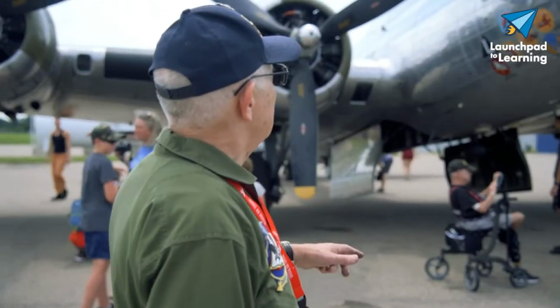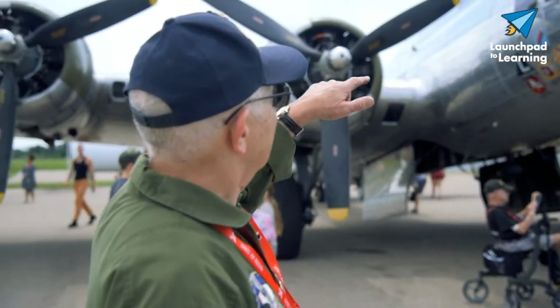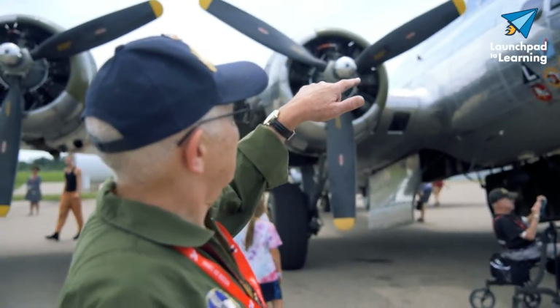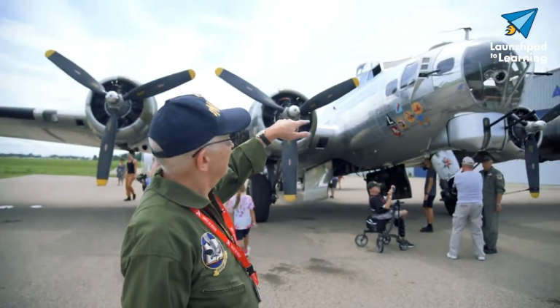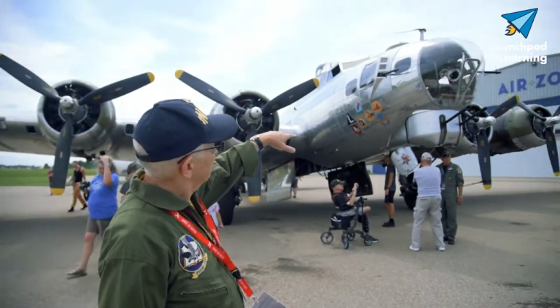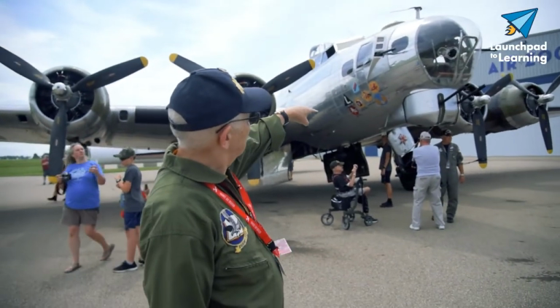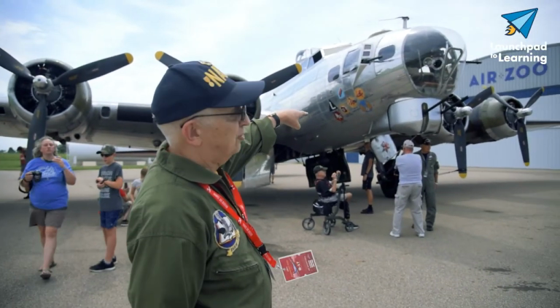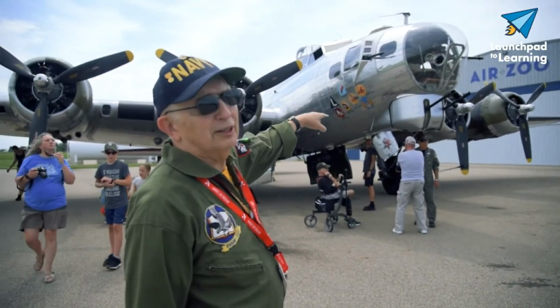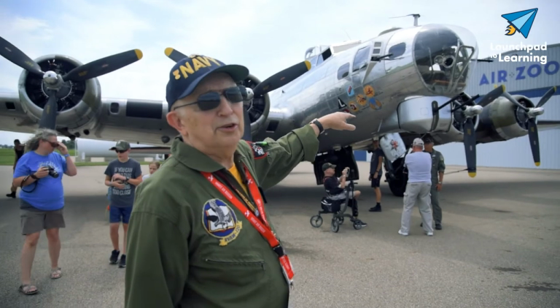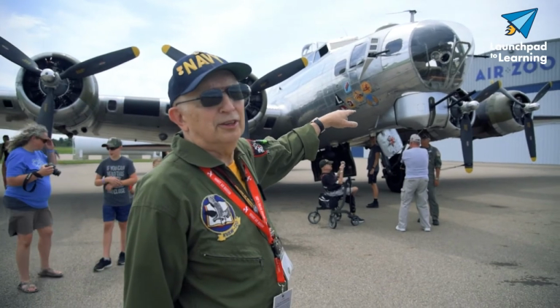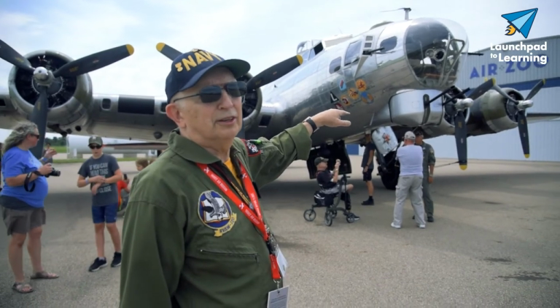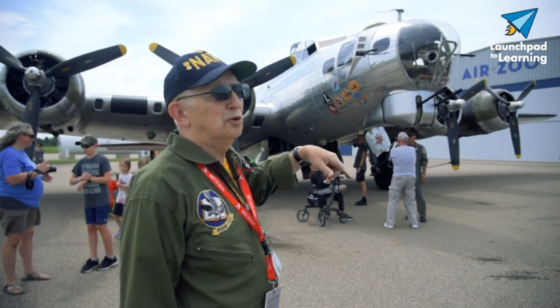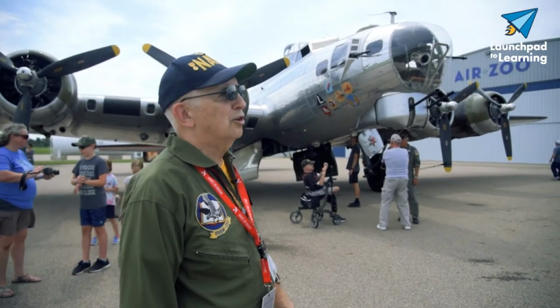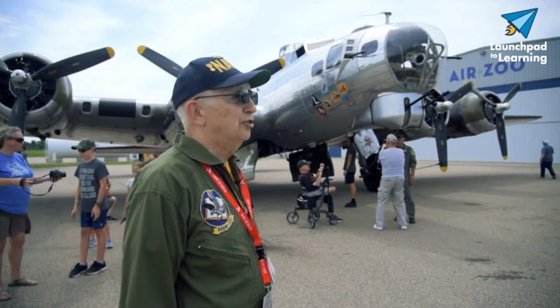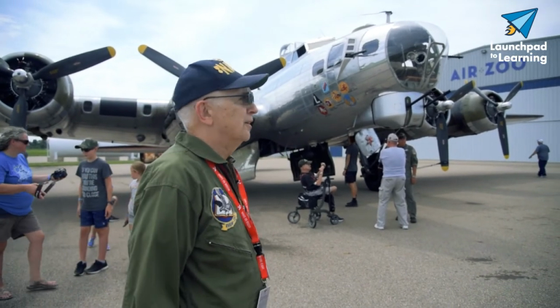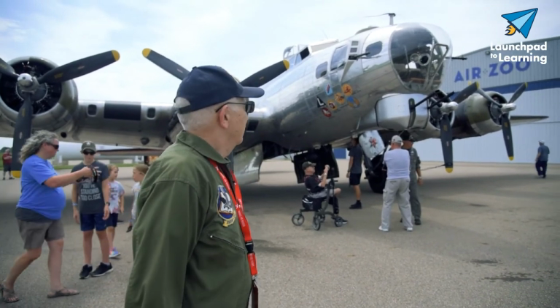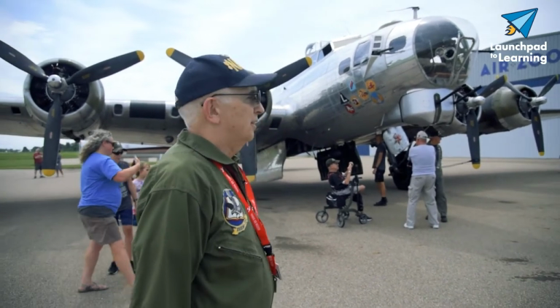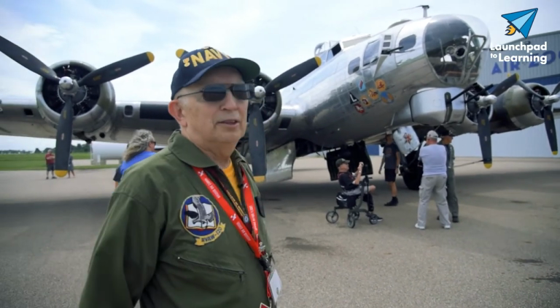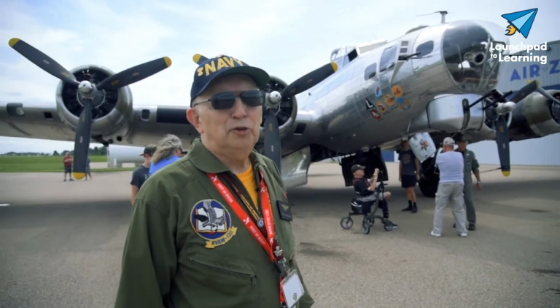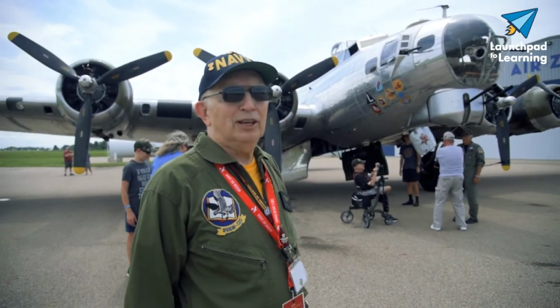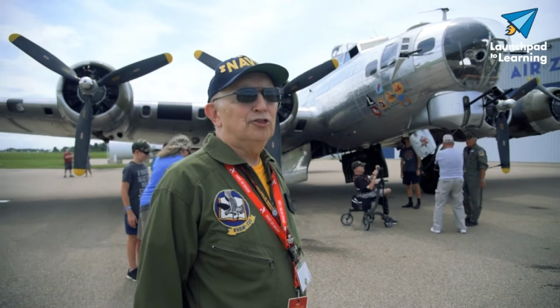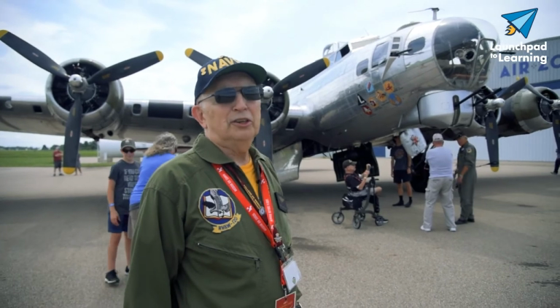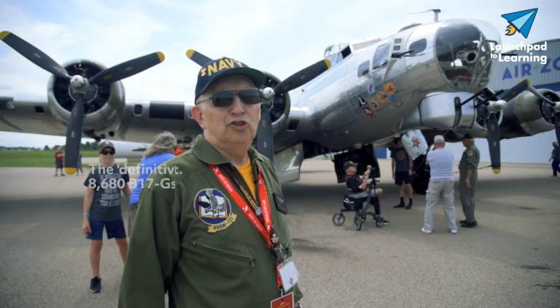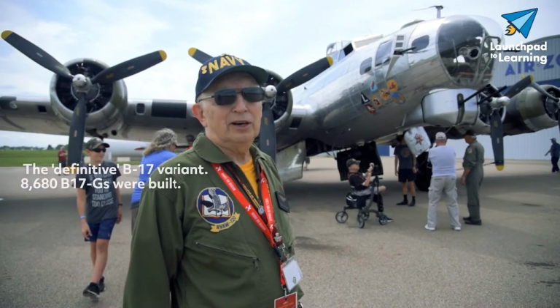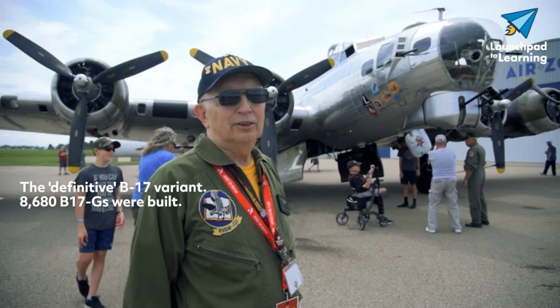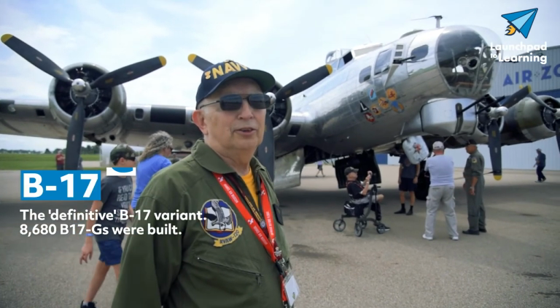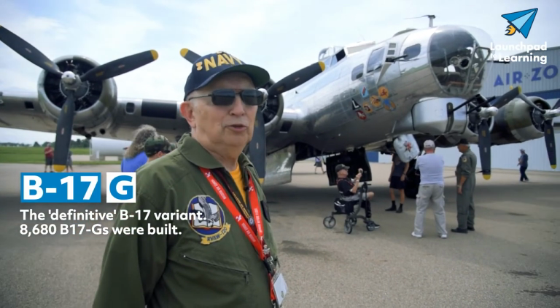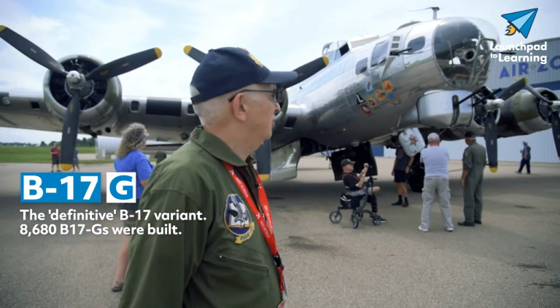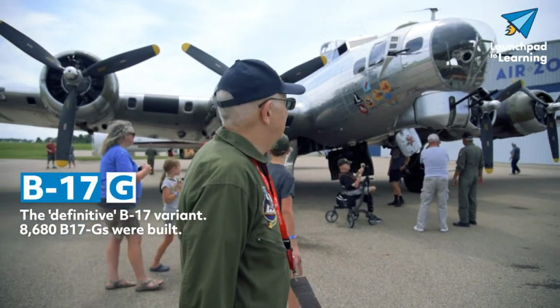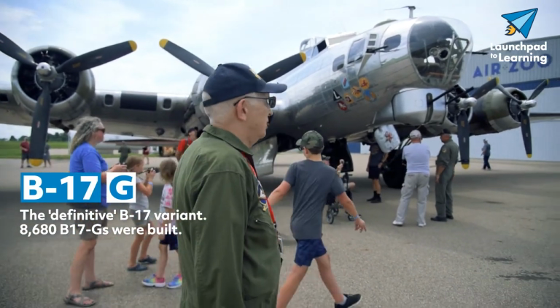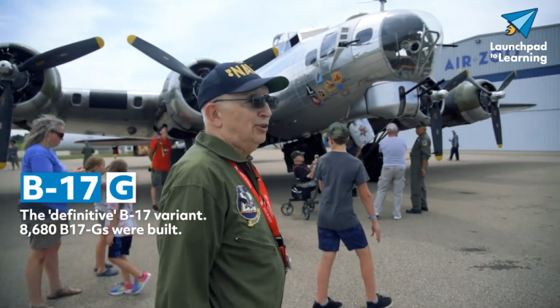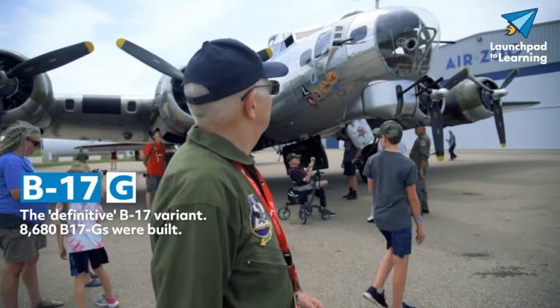One way of identifying this aircraft is with that turret under the nose — it's called a chin turret. The first model to have the chin turret is the G model, so that's why we call this the B-17G.